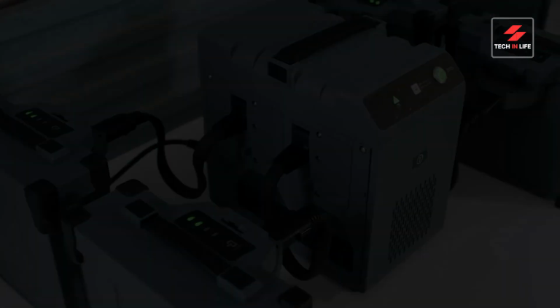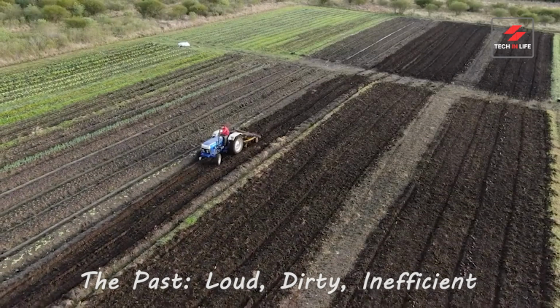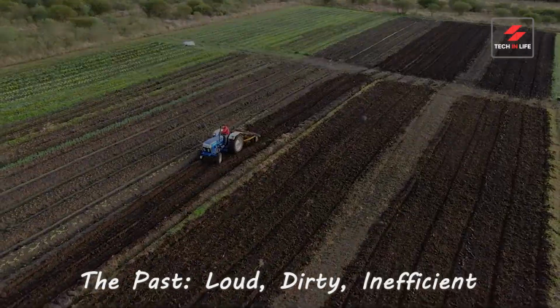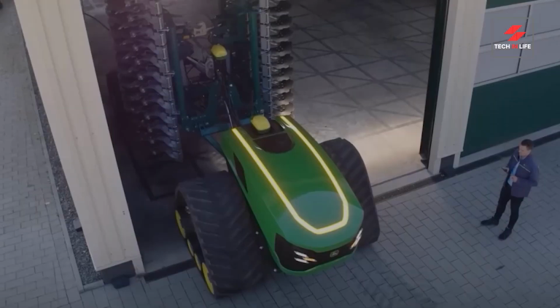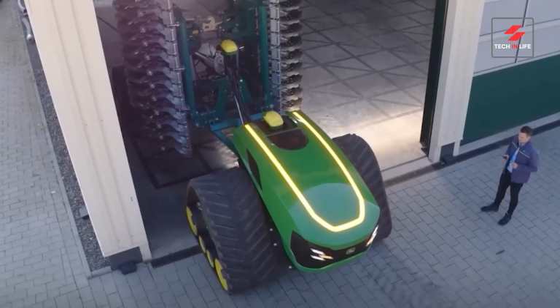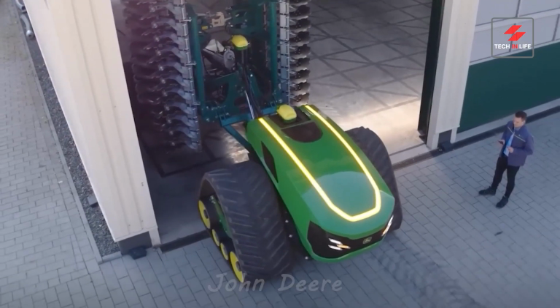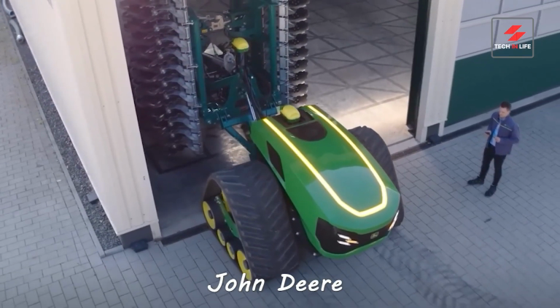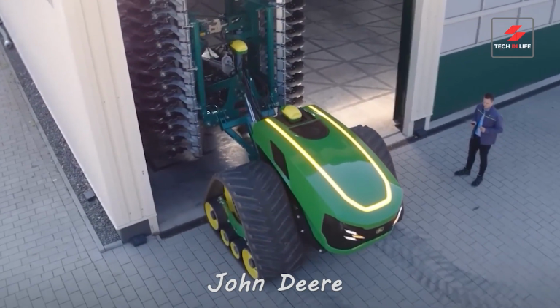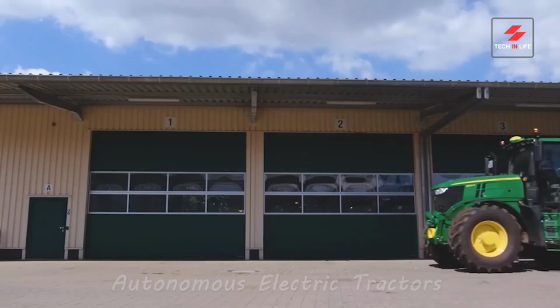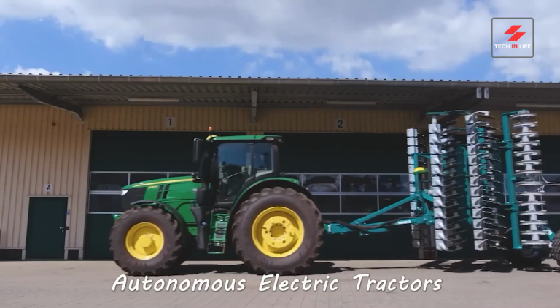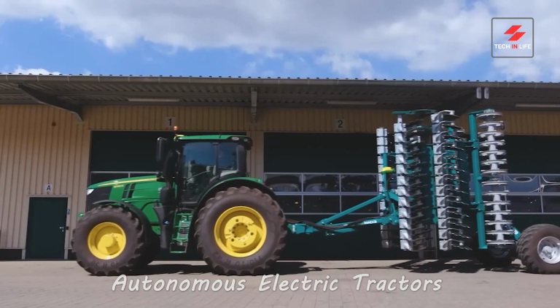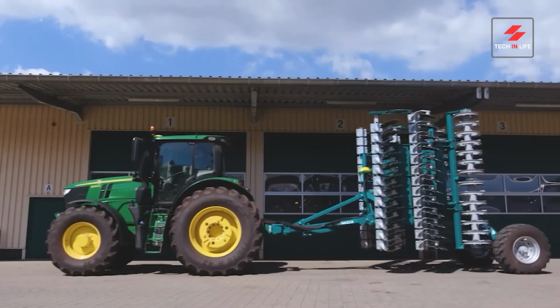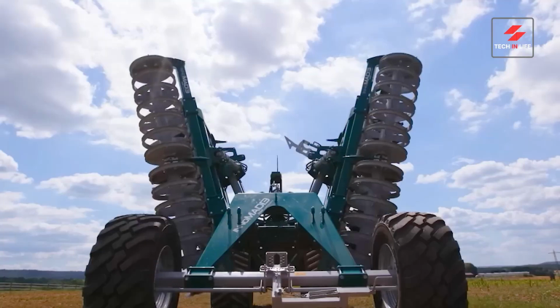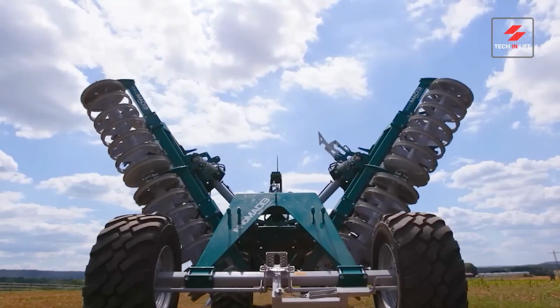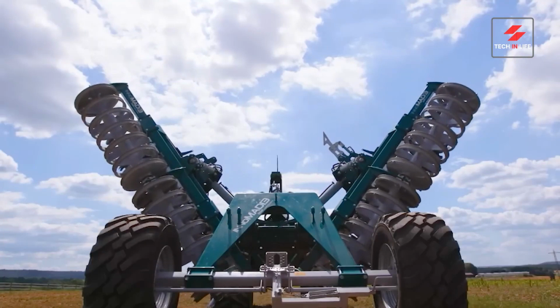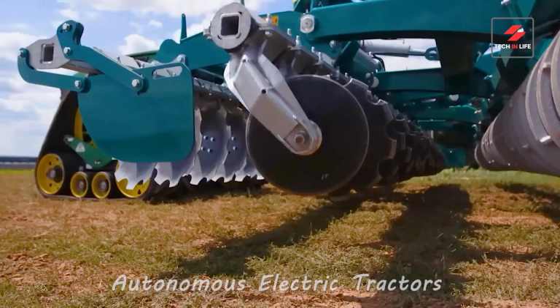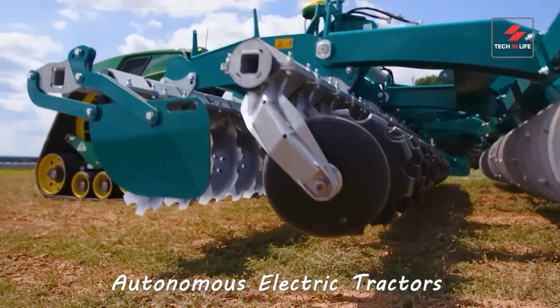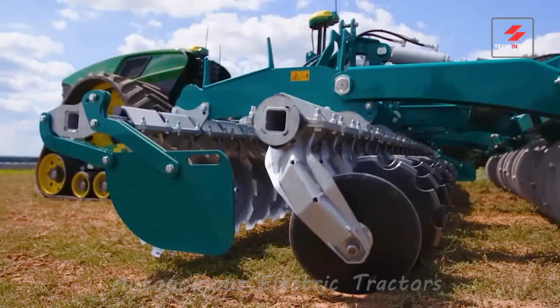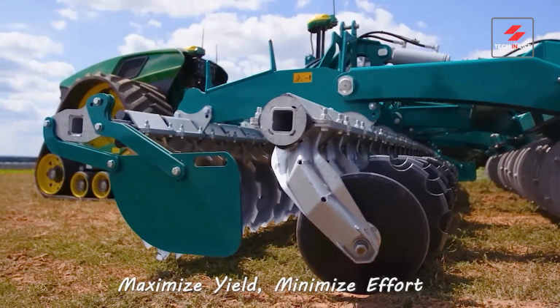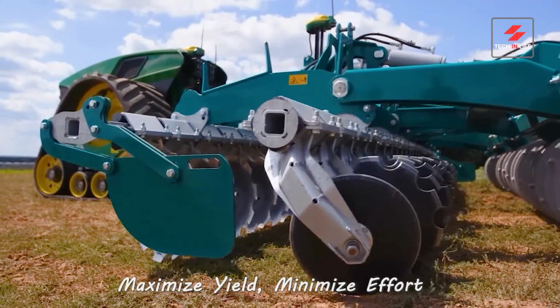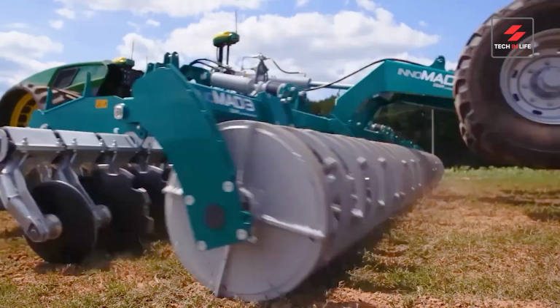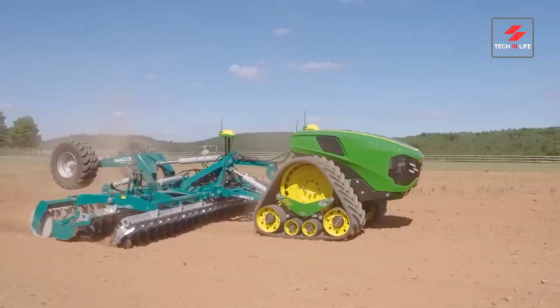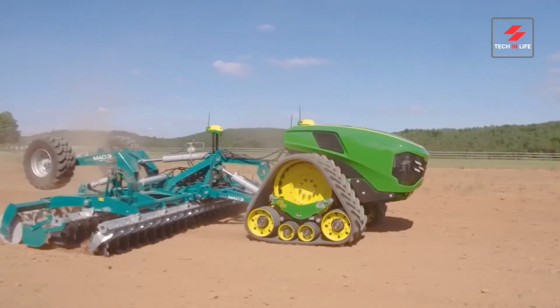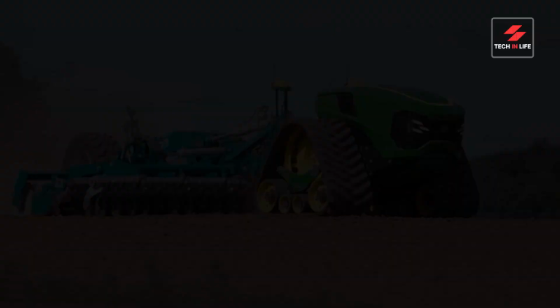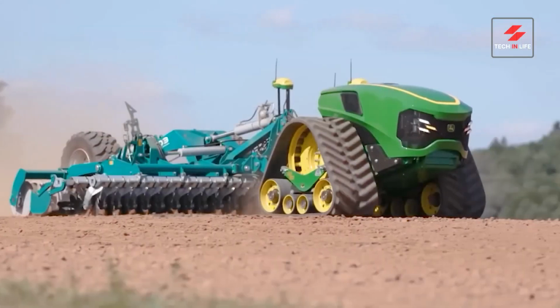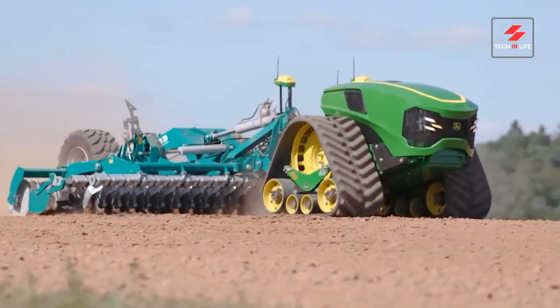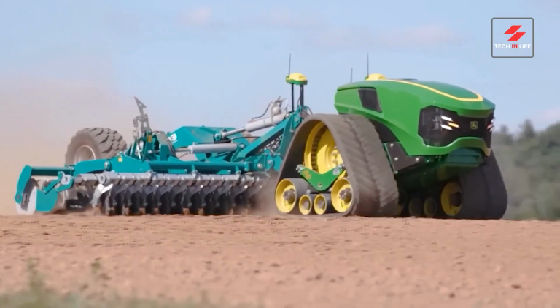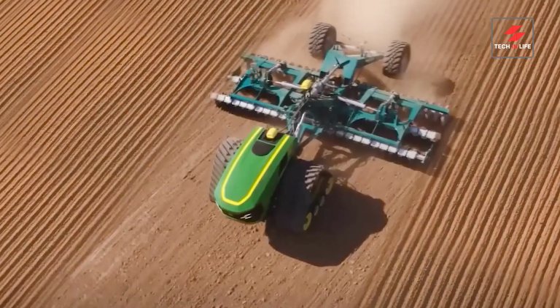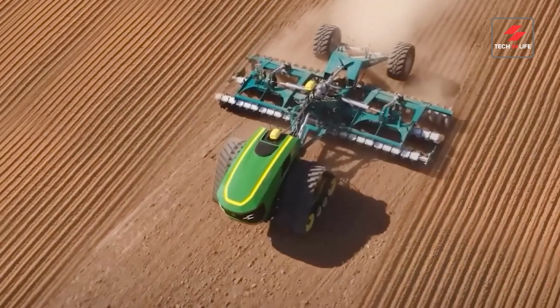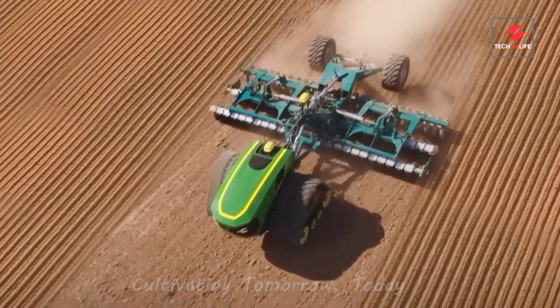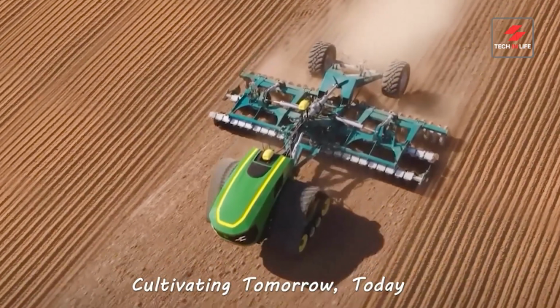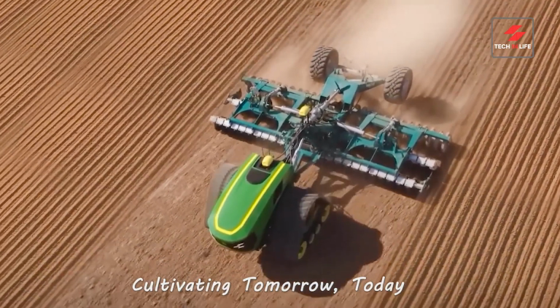Forget the past, farm the future. Zero emissions, zero noise — pure power. Work smarter, not harder. Let the robot do the dirty work. Maximize yield, minimize effort. Data-driven decisions every pass. The future of farming is here — John Deere, cultivating tomorrow, today.